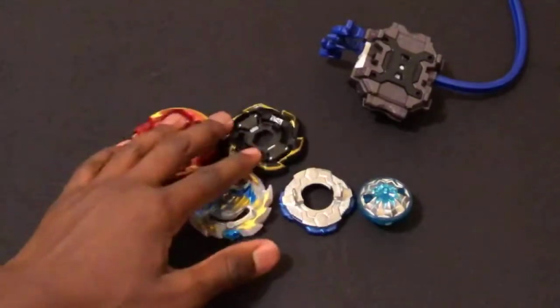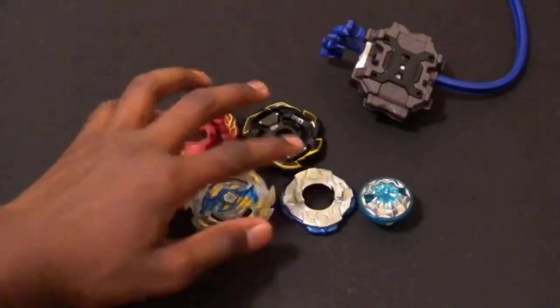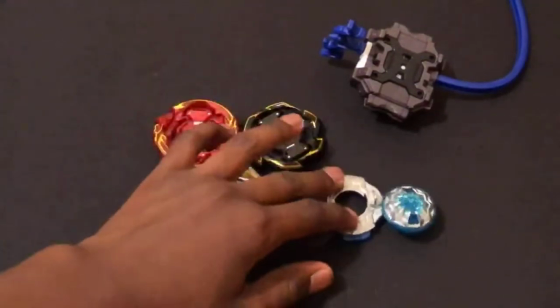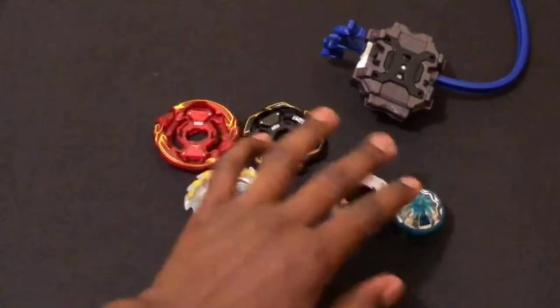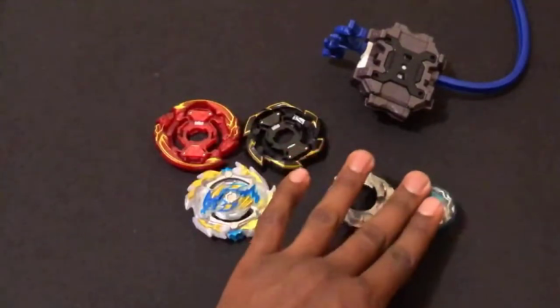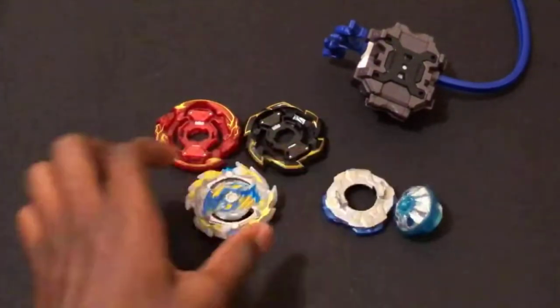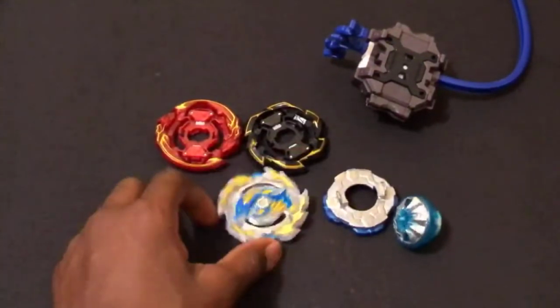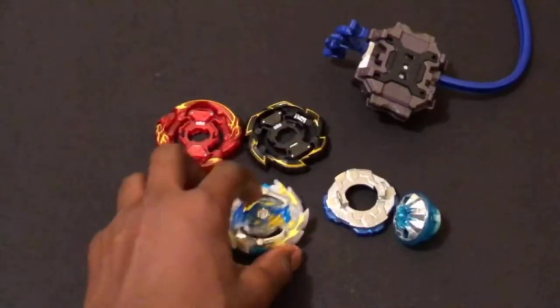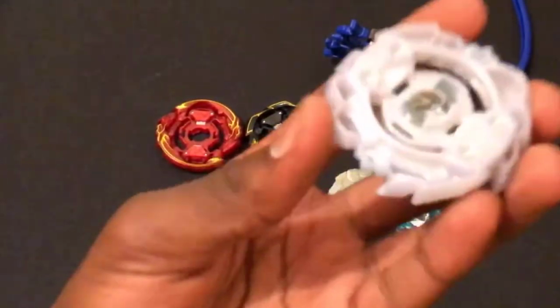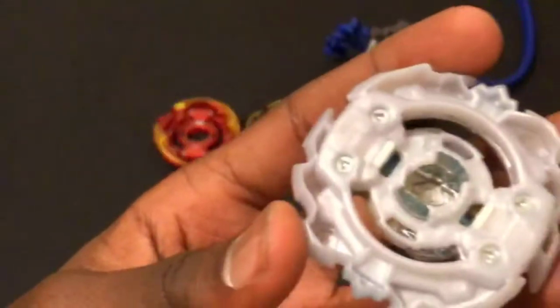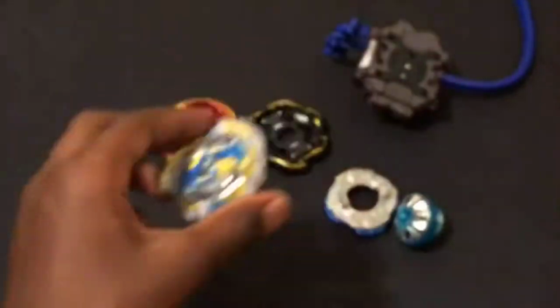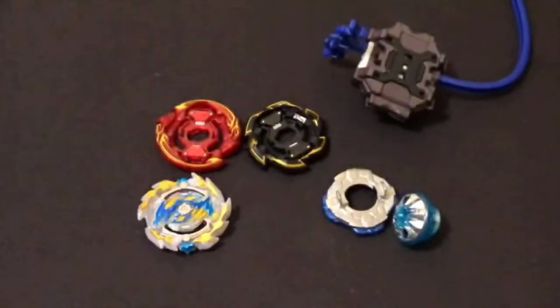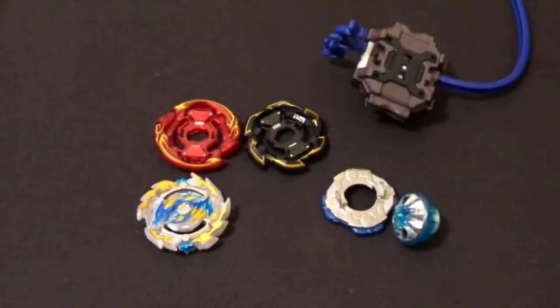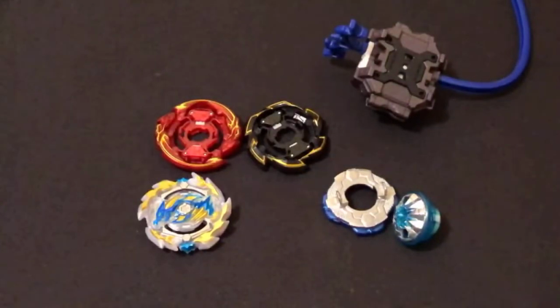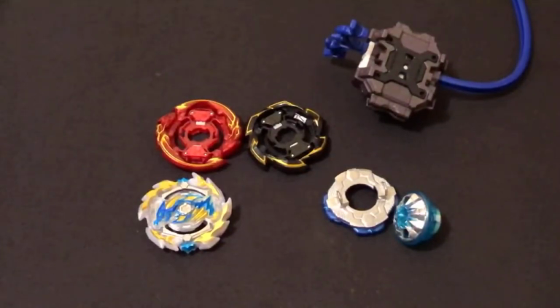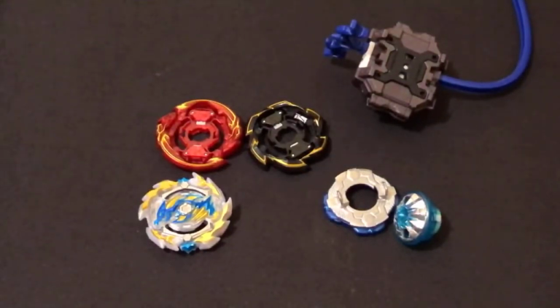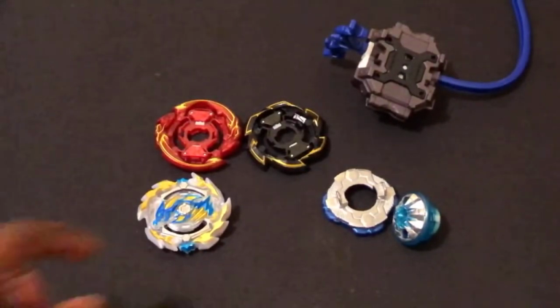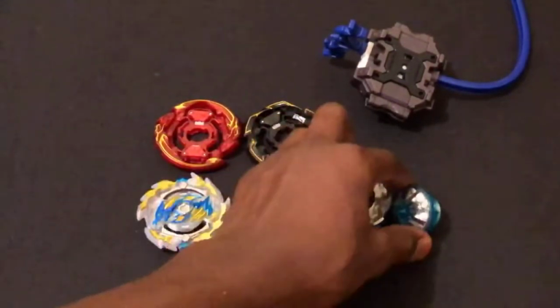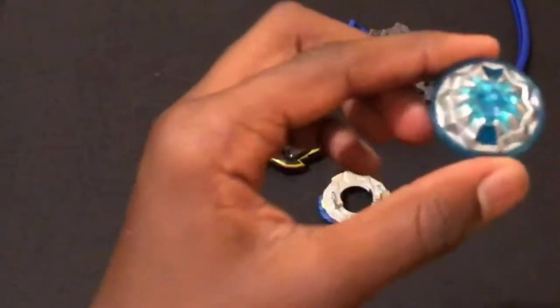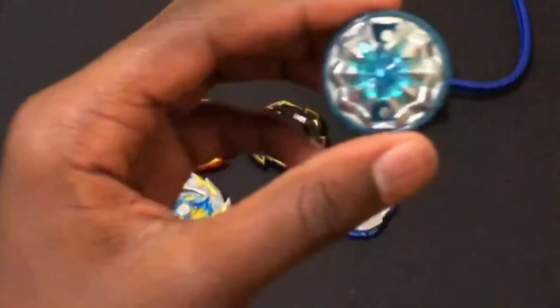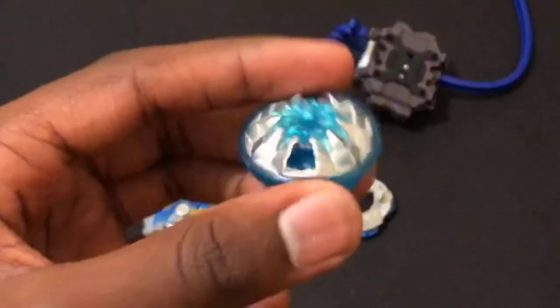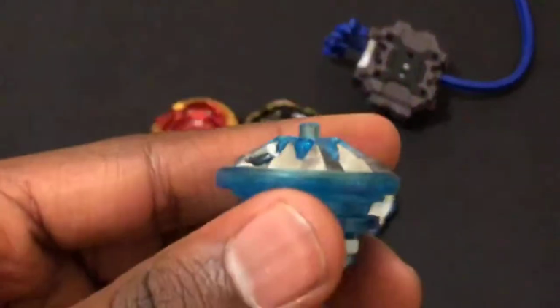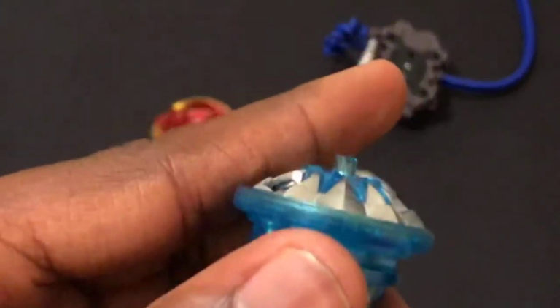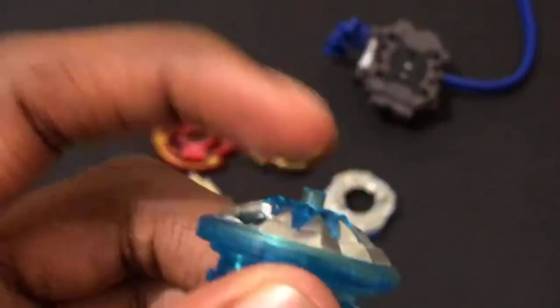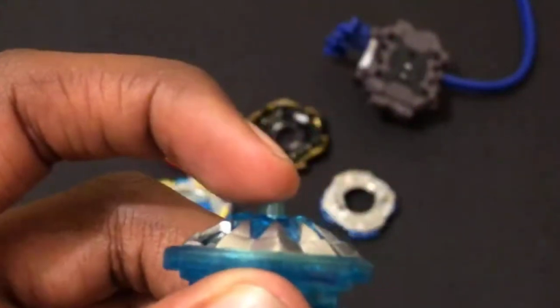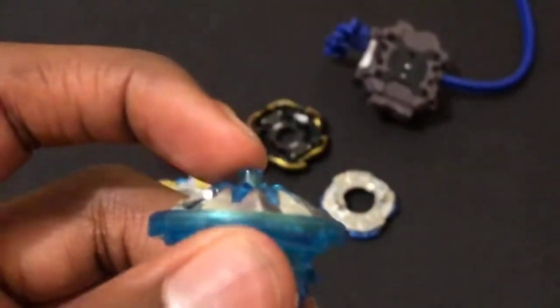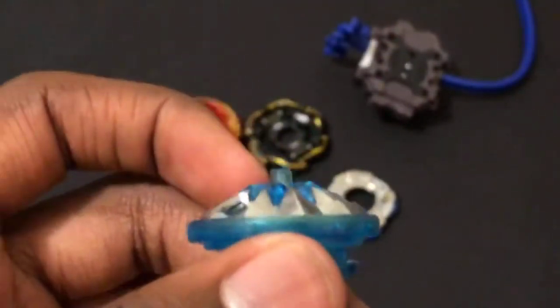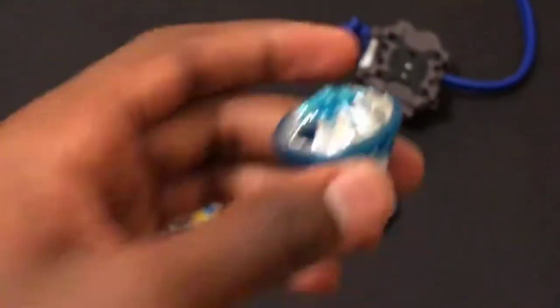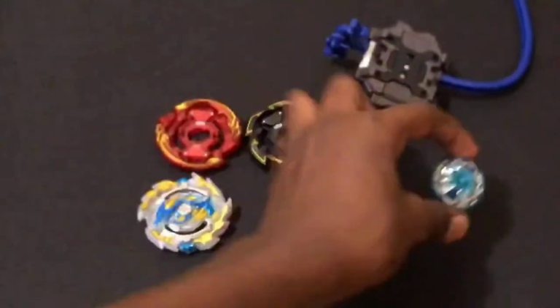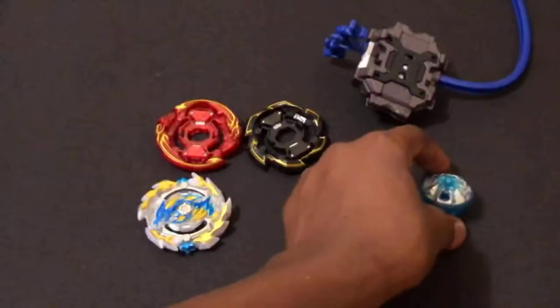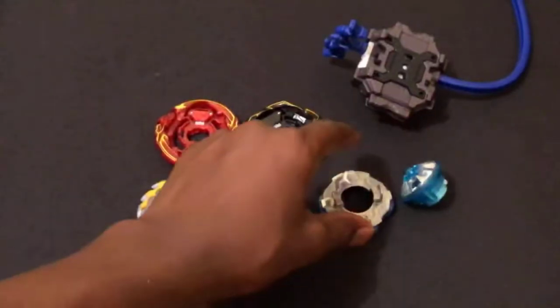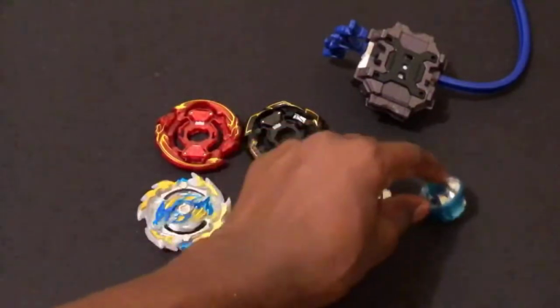Basically the gachinko layer system is customizable, and everything is pretty much like Twin Nemesis. The driver is hard — it's literally SL but metal, like a beefy chunky driver.